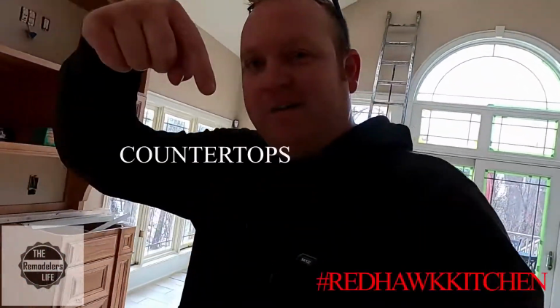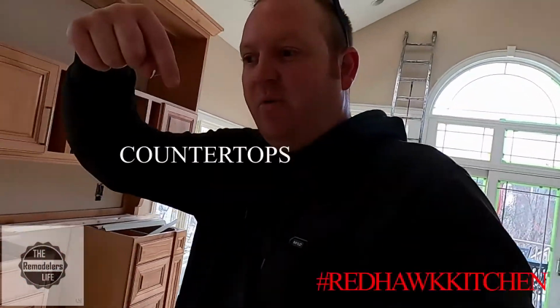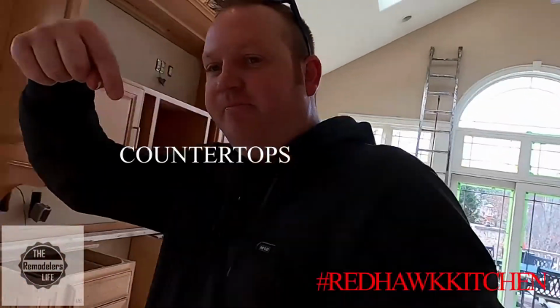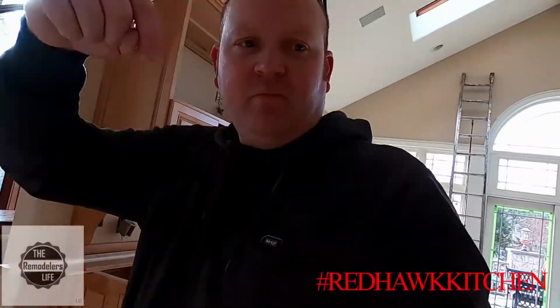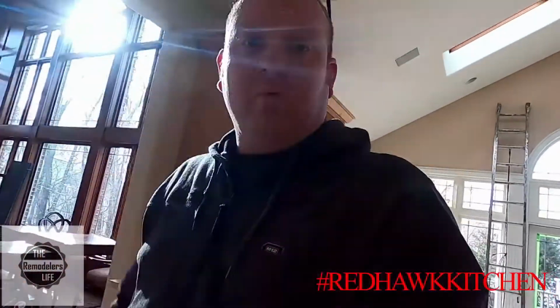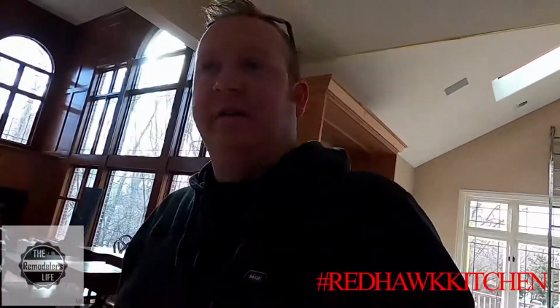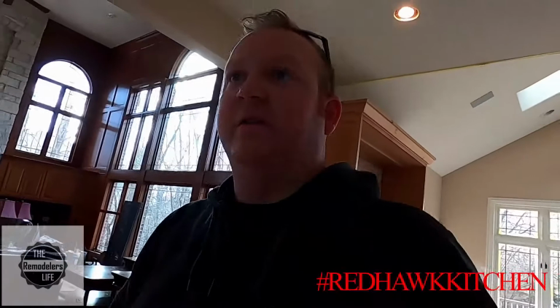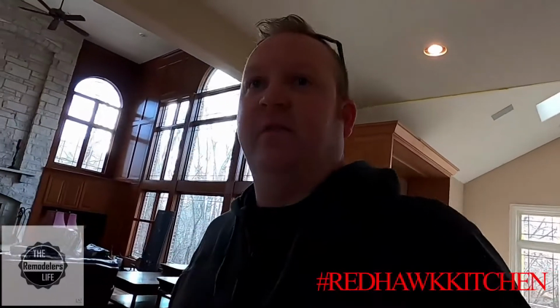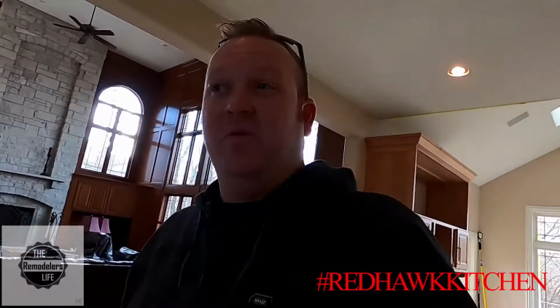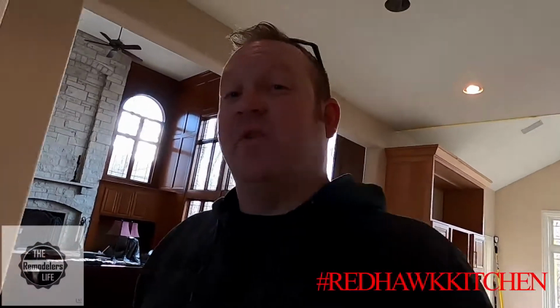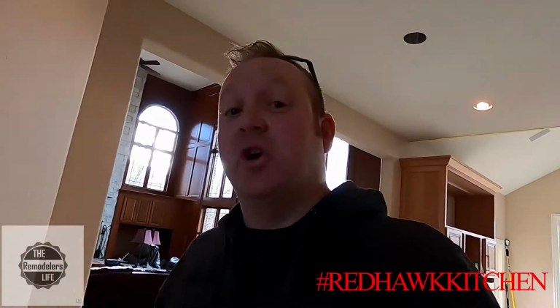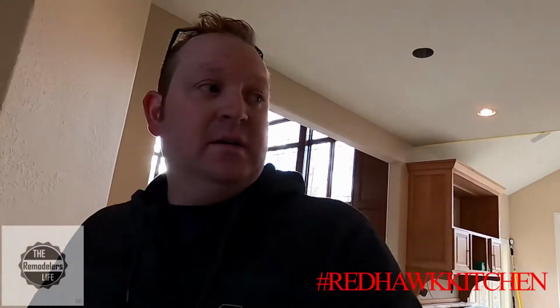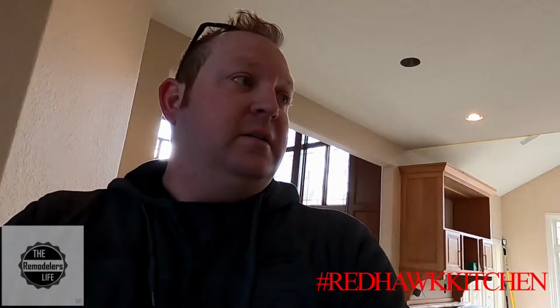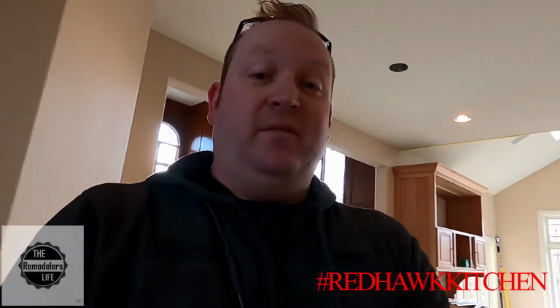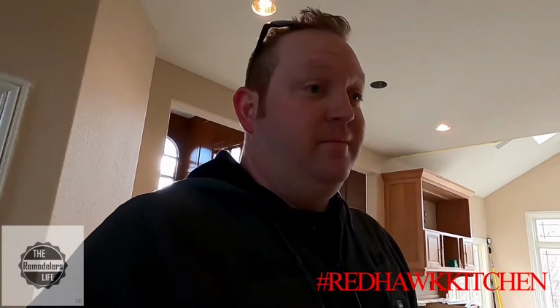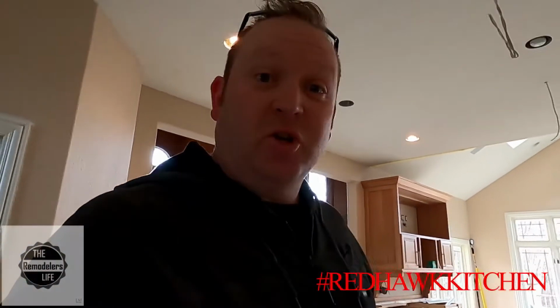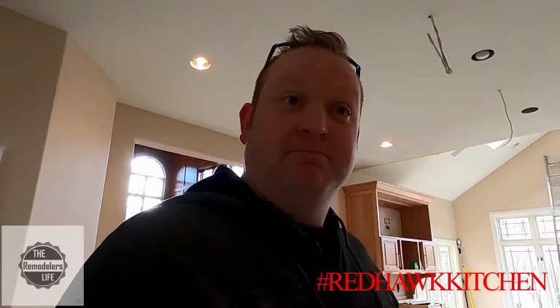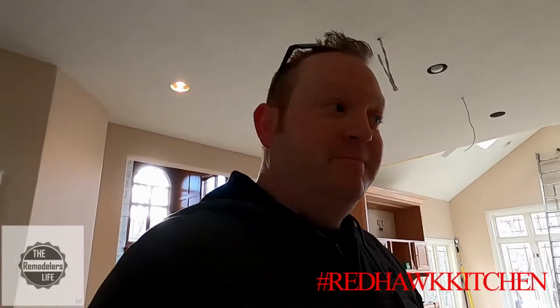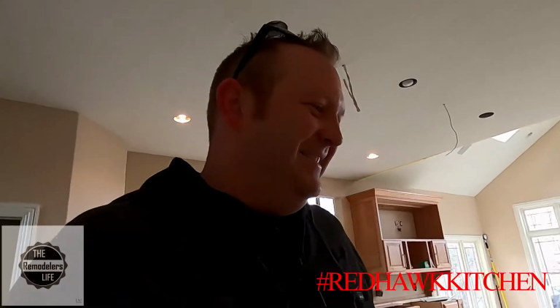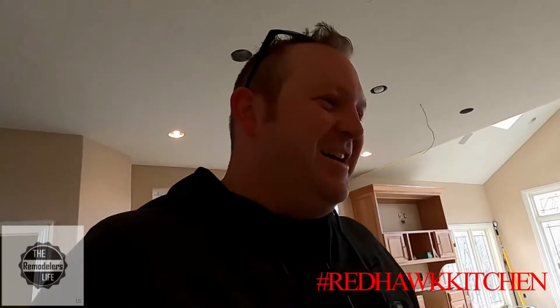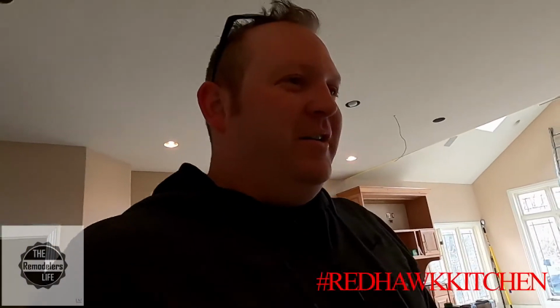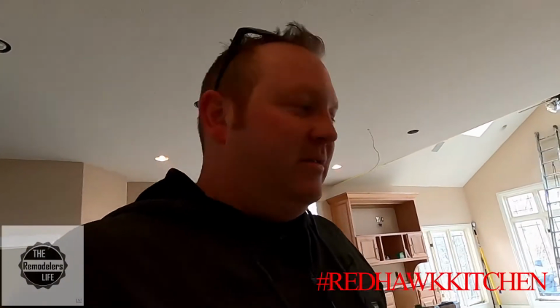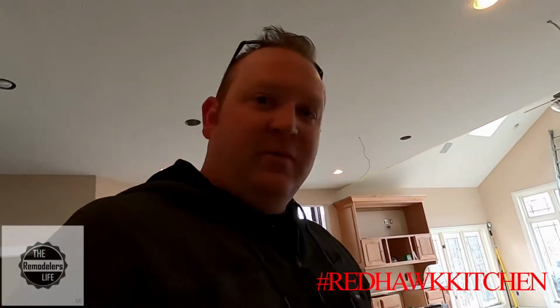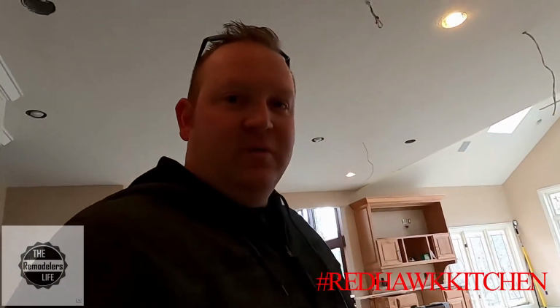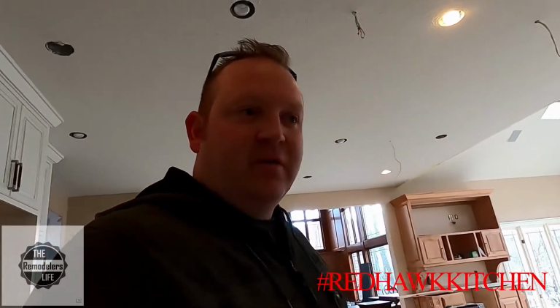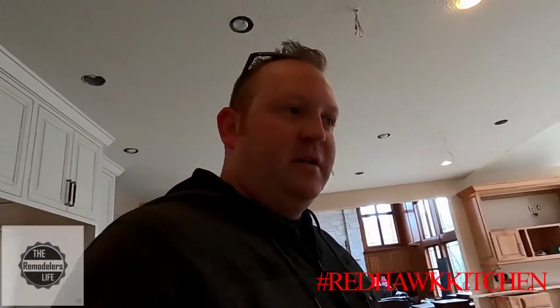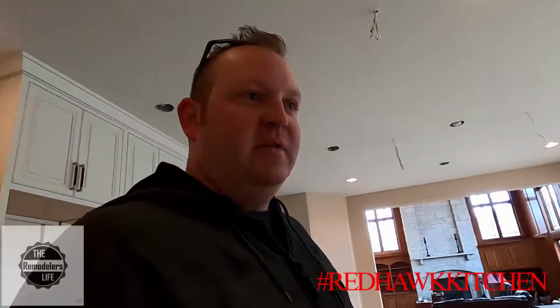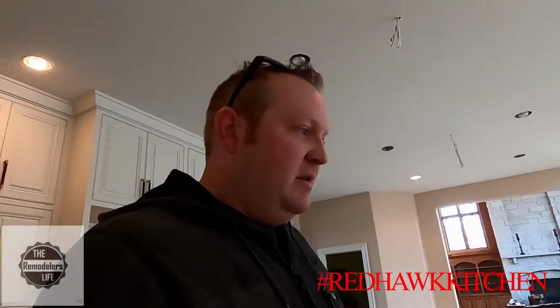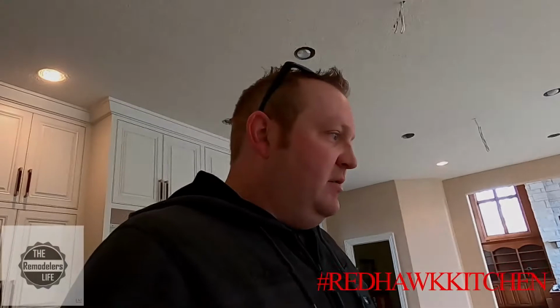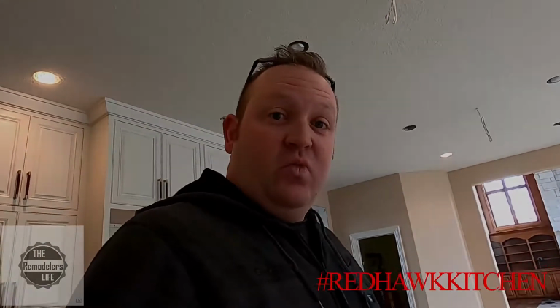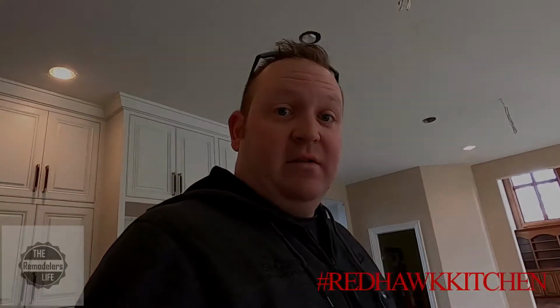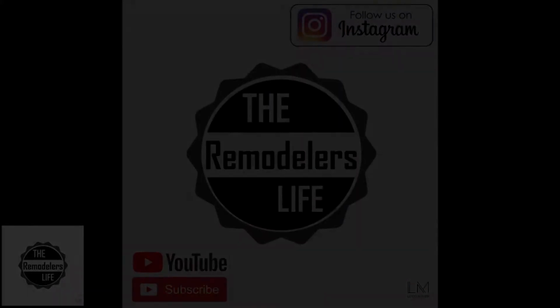Countertops are going in. I'm really excited to see these things — they've been on hold for over a year because they're special. Either way, stay tuned, we'll get another update up next week.